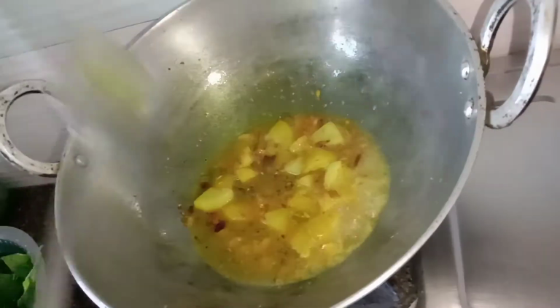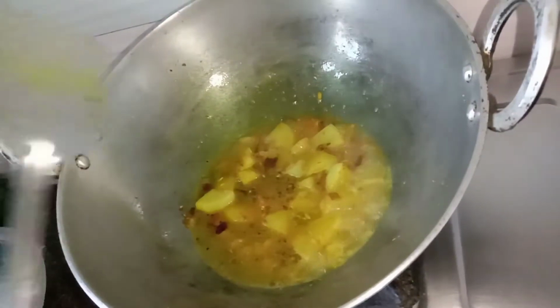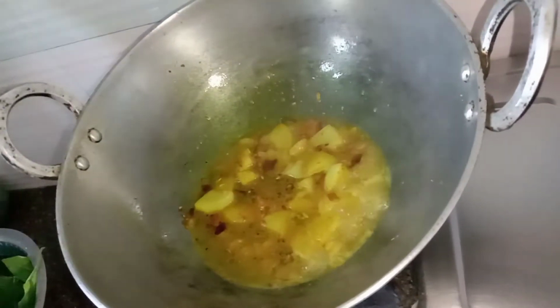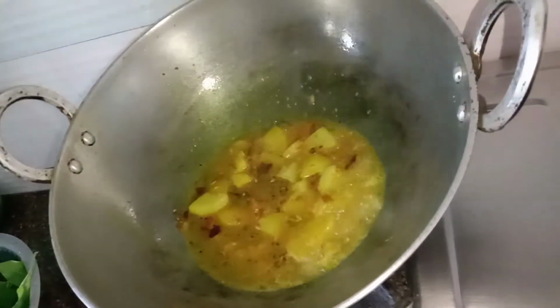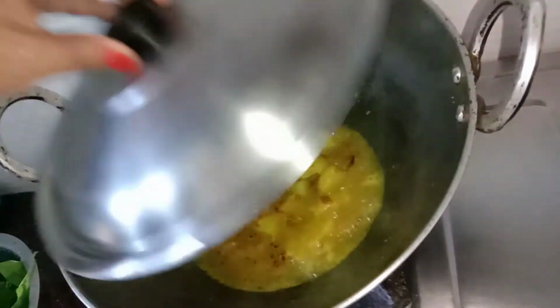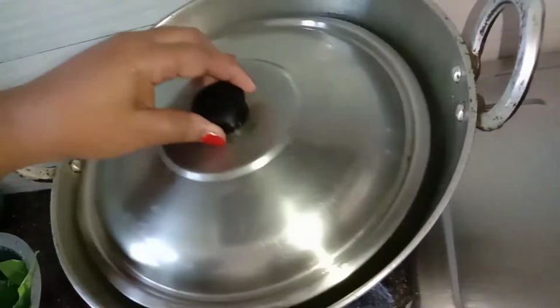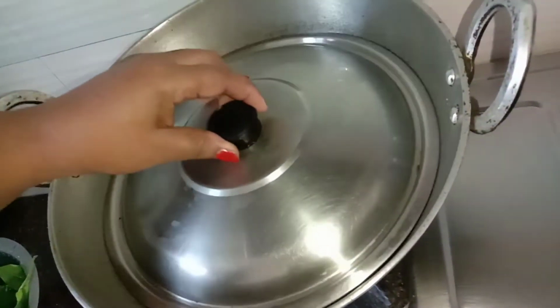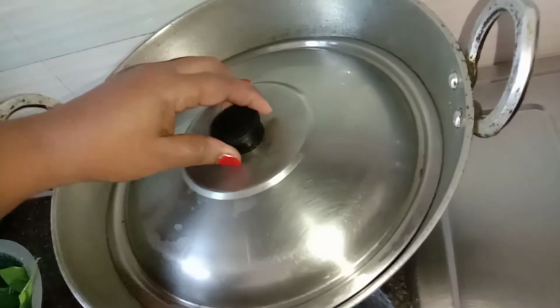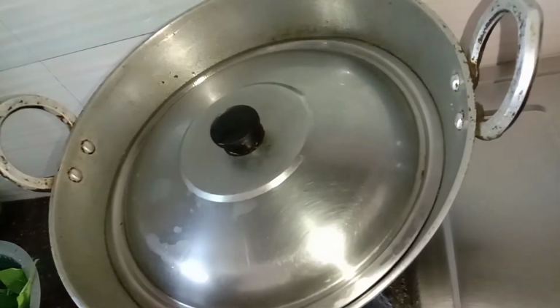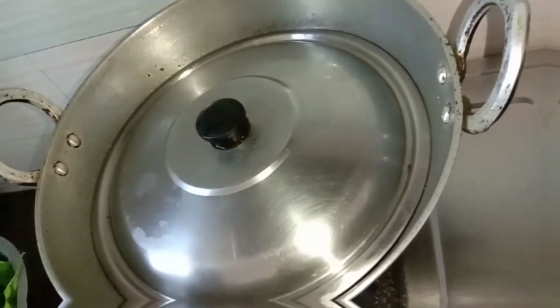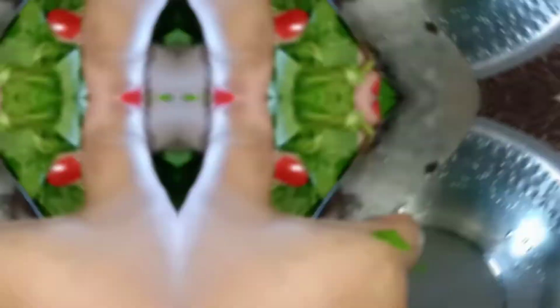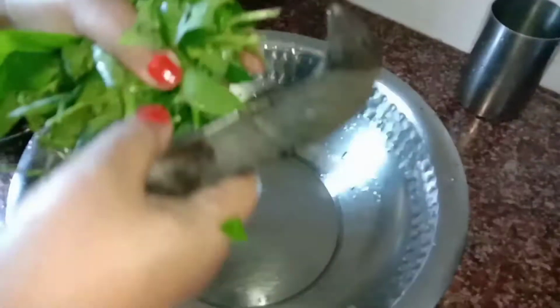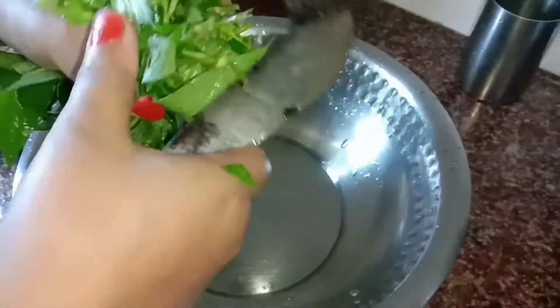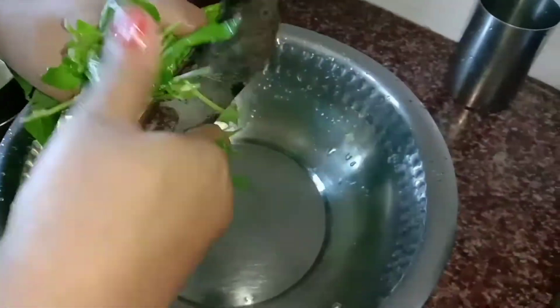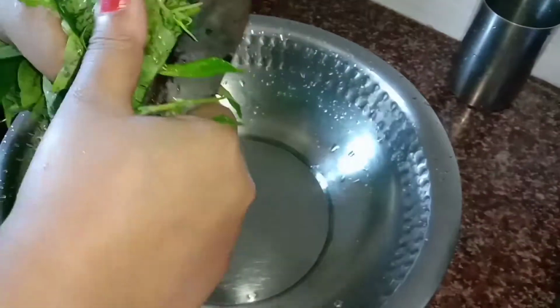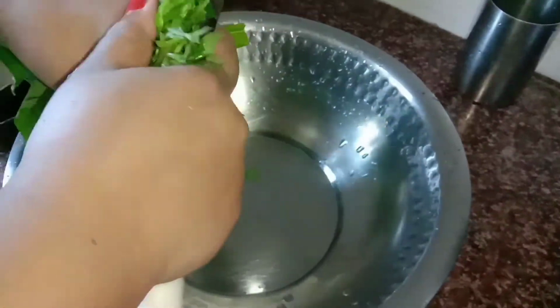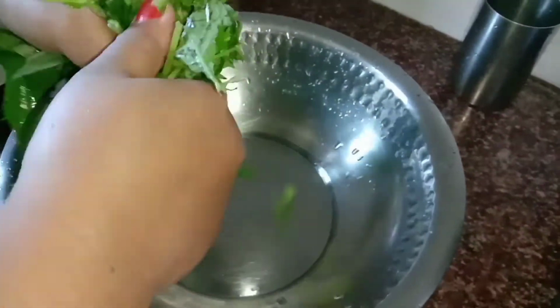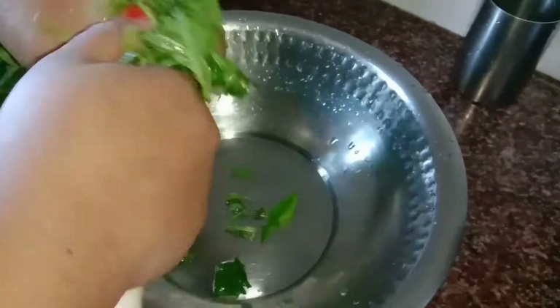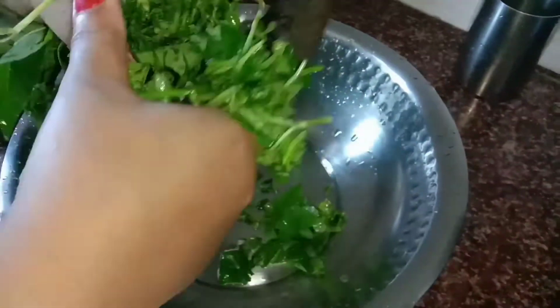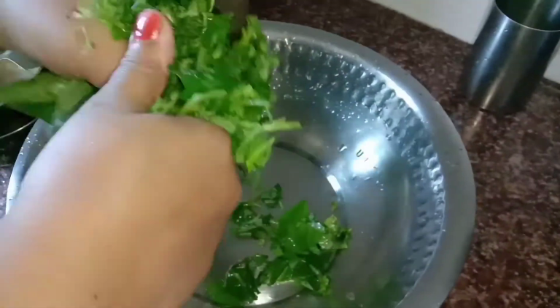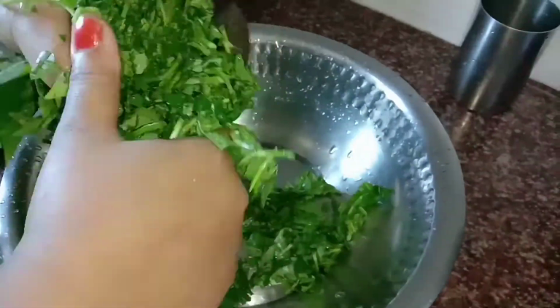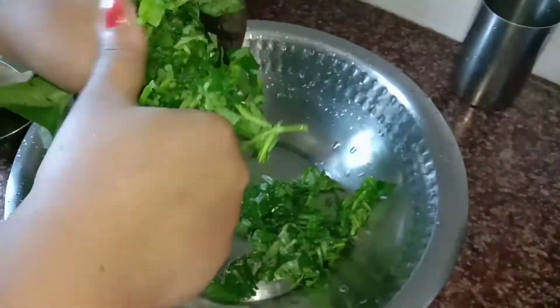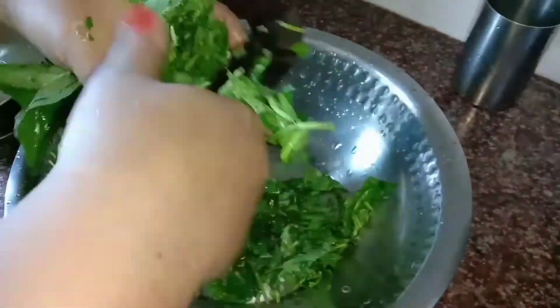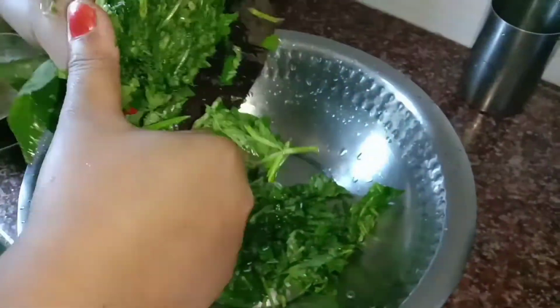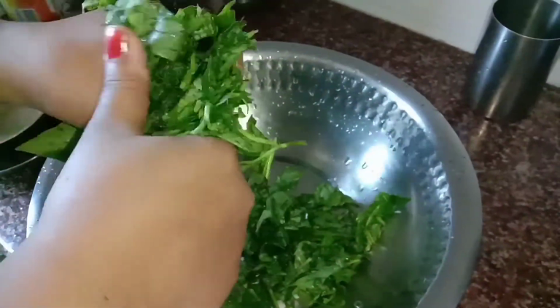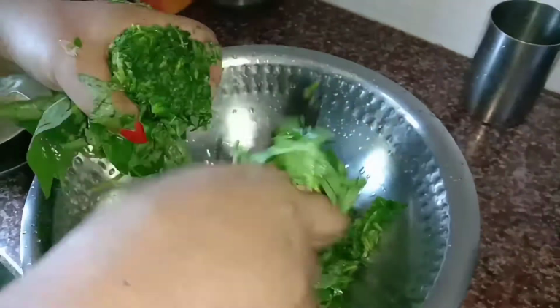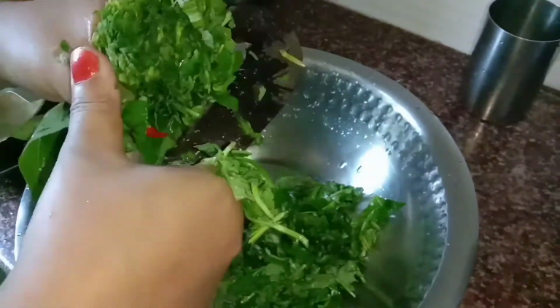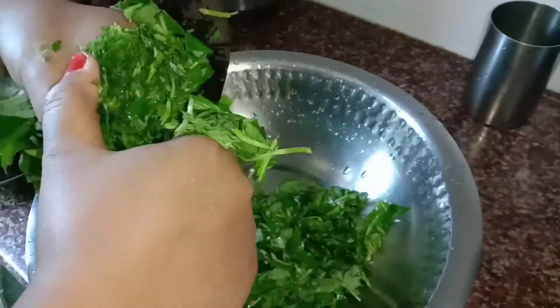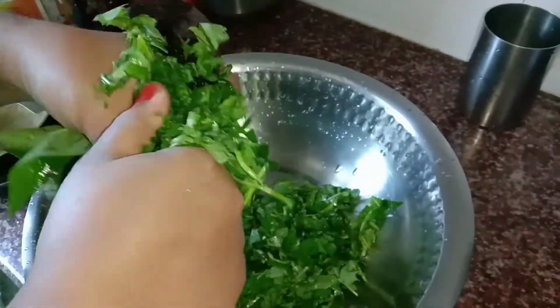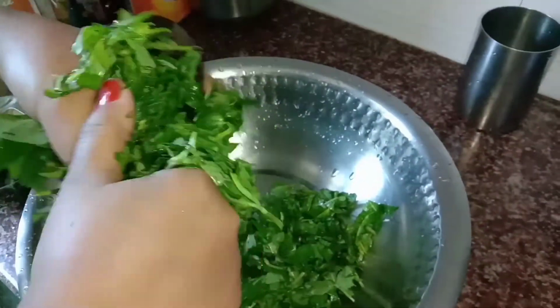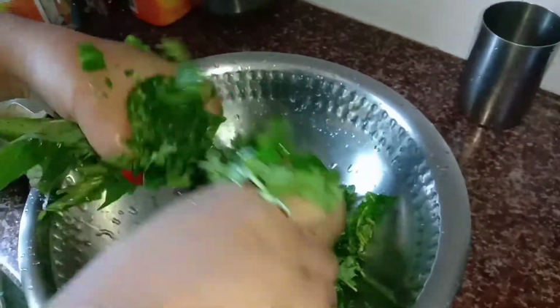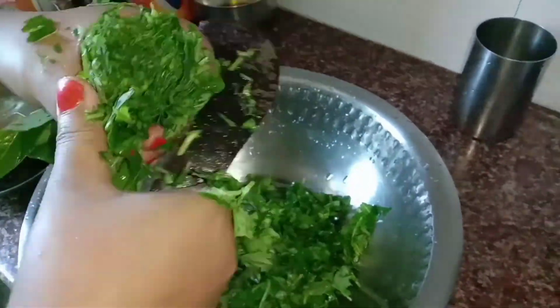I will make it taste good with salt — just a little taste, not too much. I will make it taste very well.